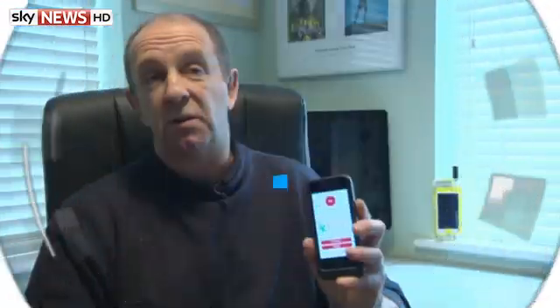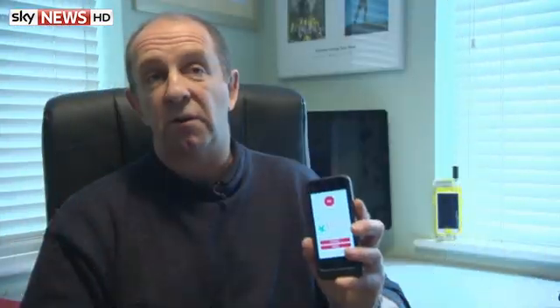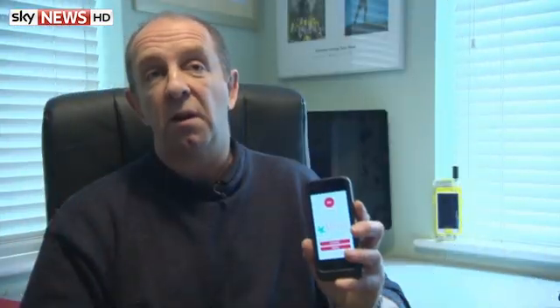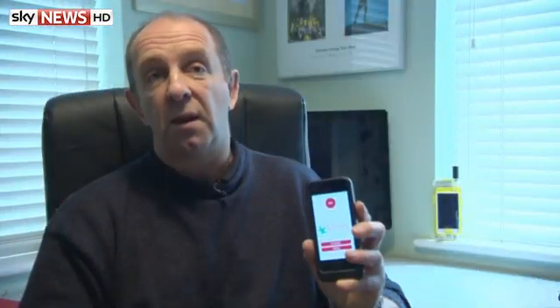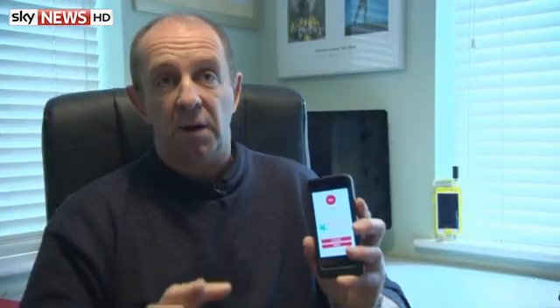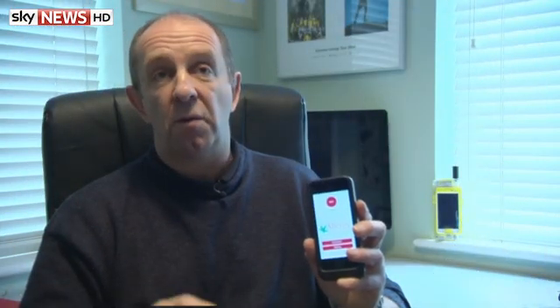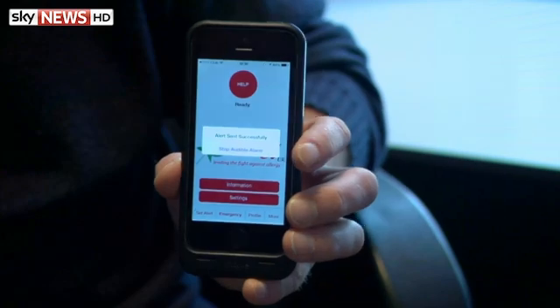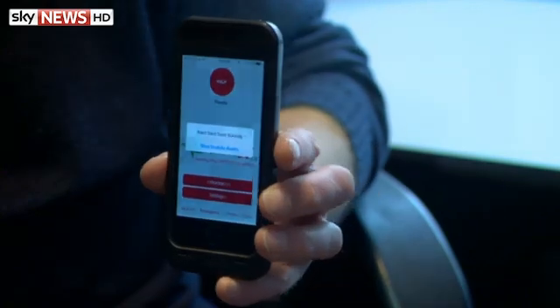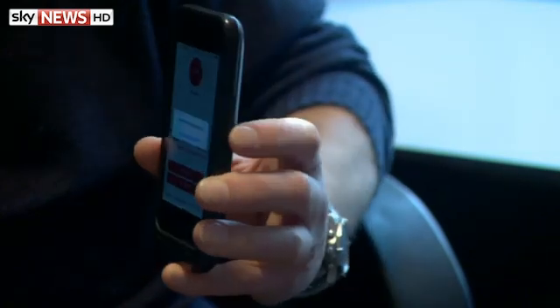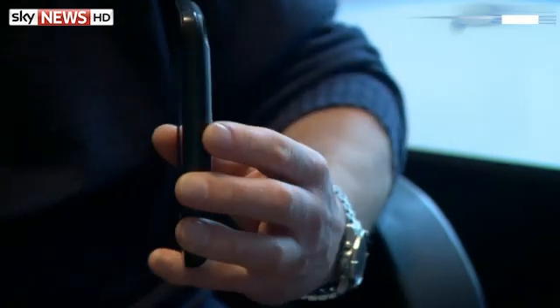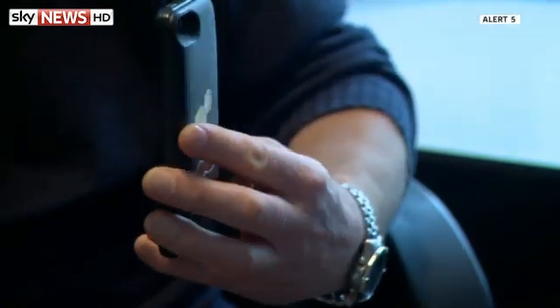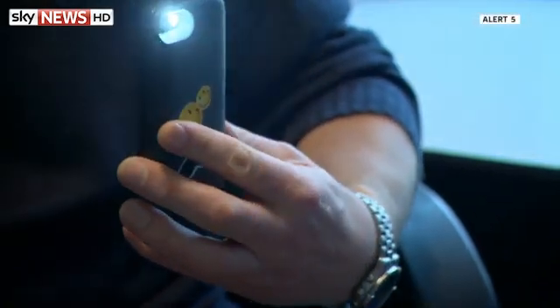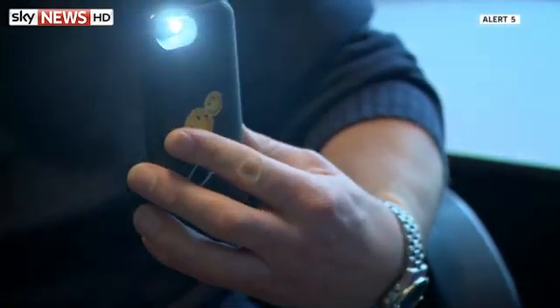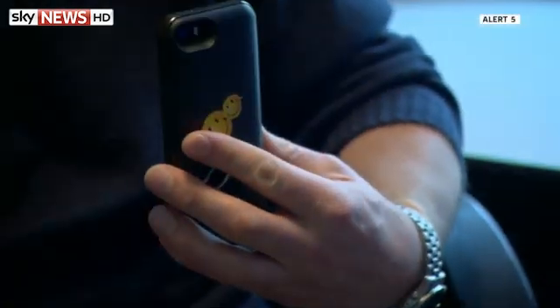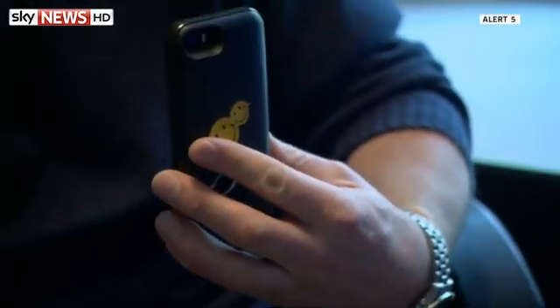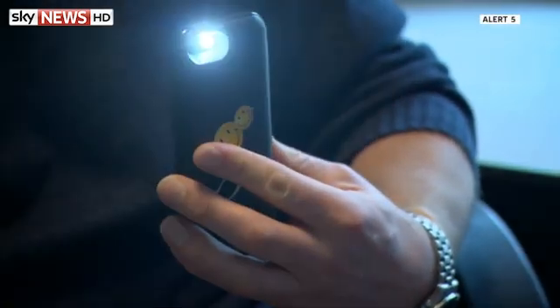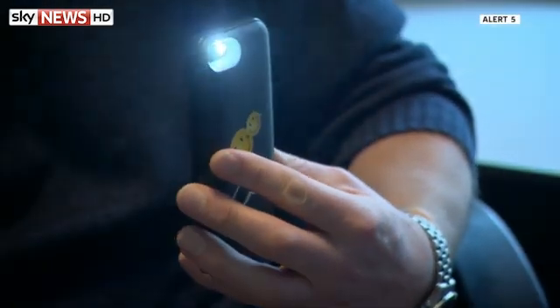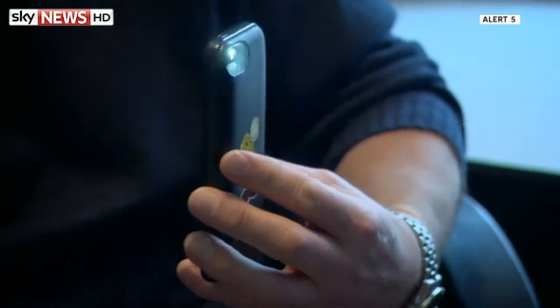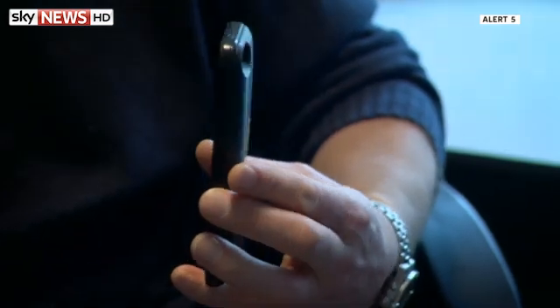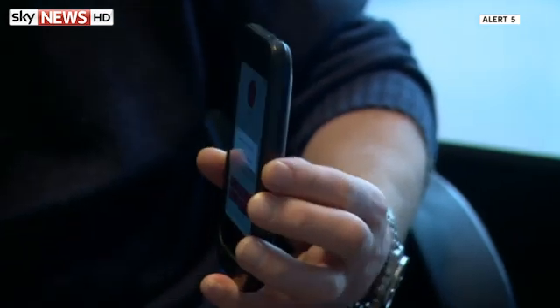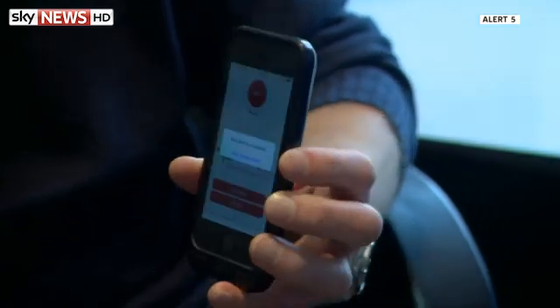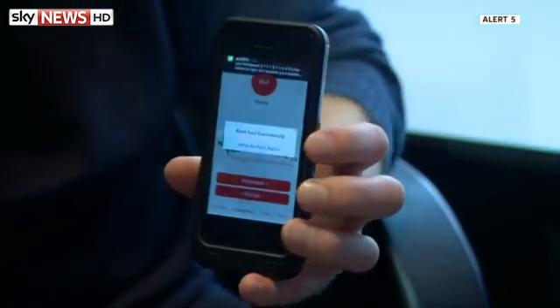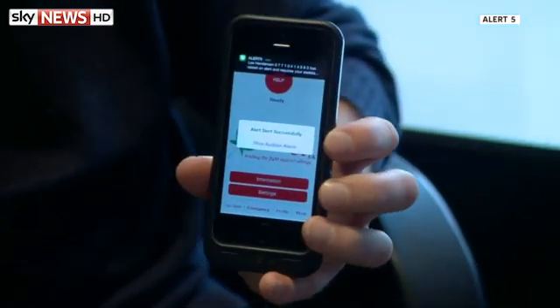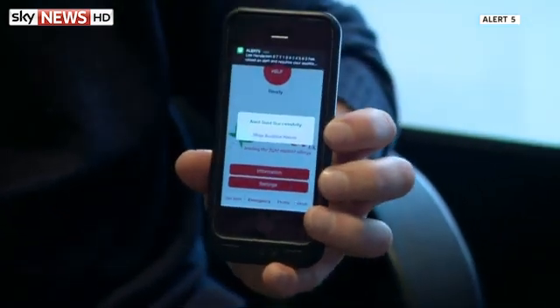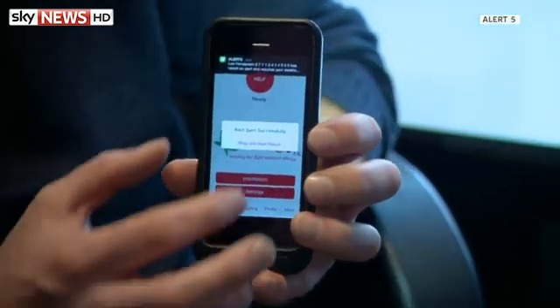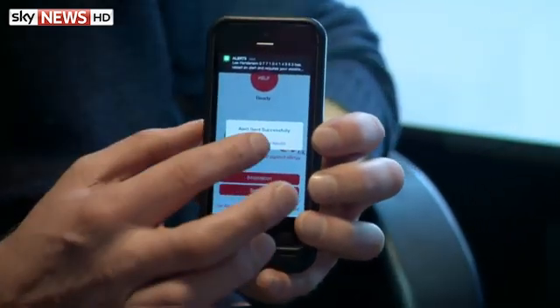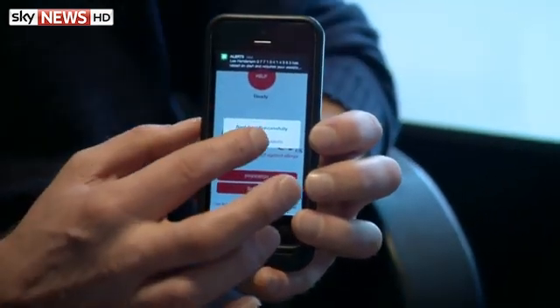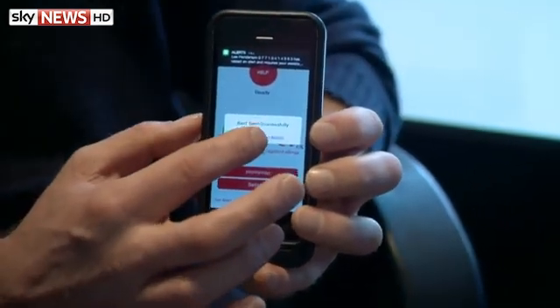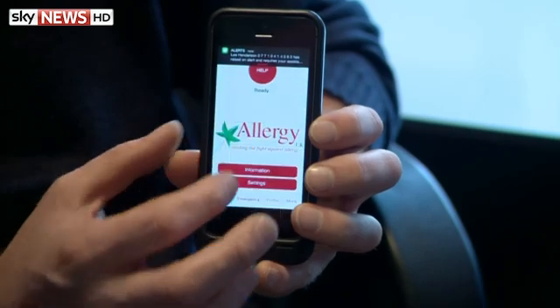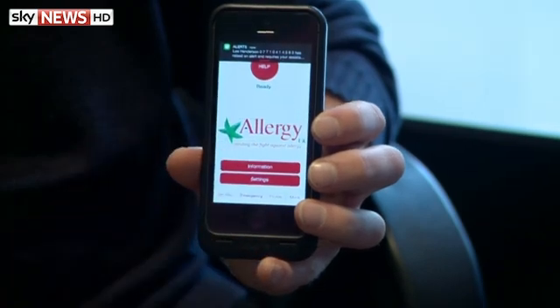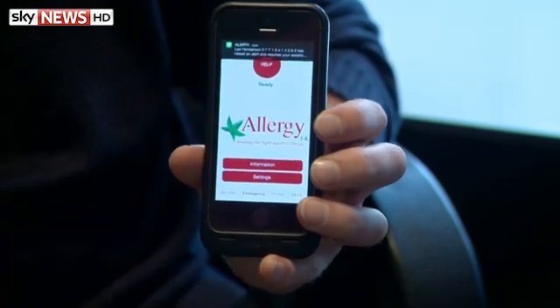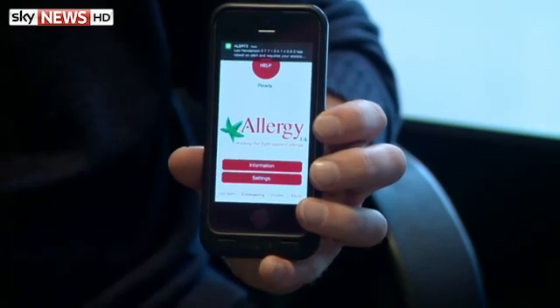A British inventor has come up with a potentially life-saving app for people with severe allergies or medical conditions. If a user suddenly needs urgent help, the Alert Five application contacts five of their friends or relatives, telling them exactly where the person is anywhere in the world.